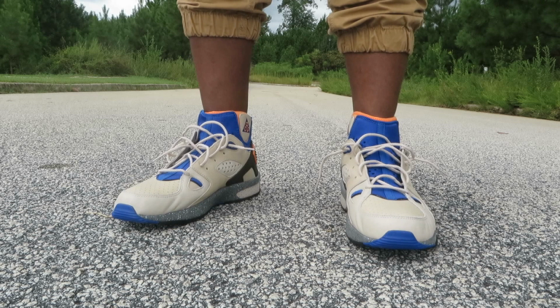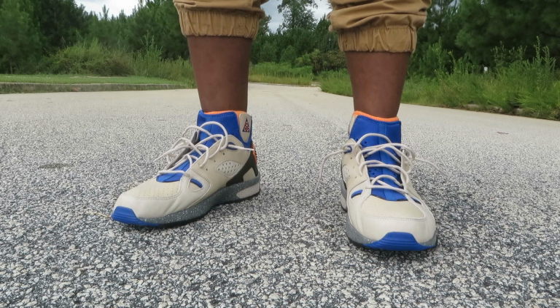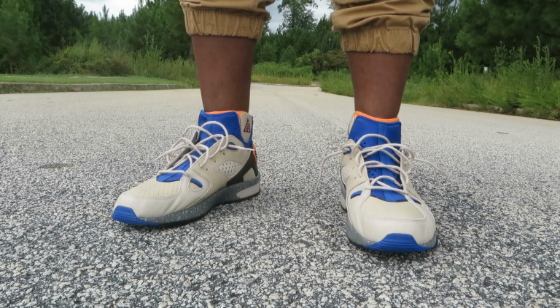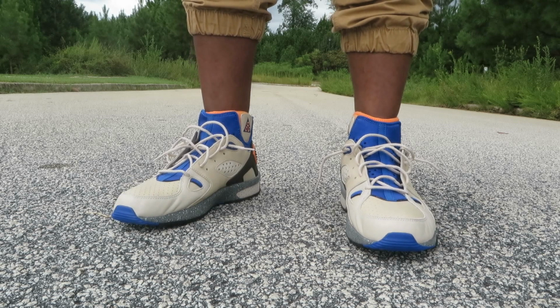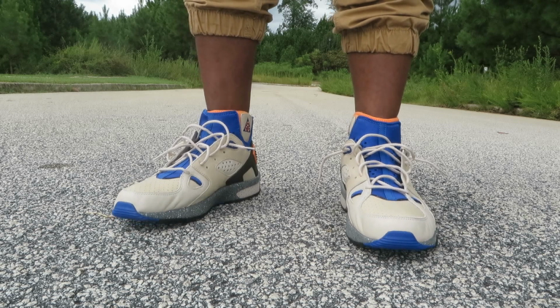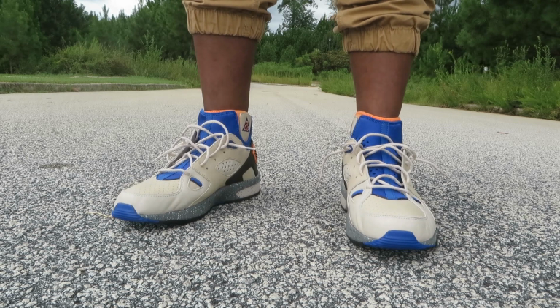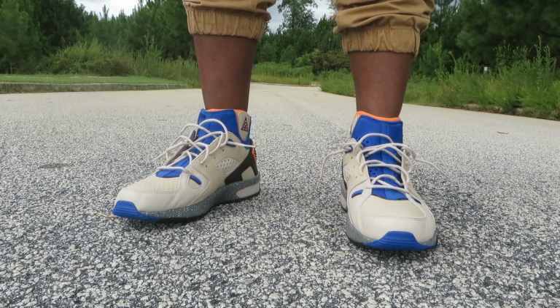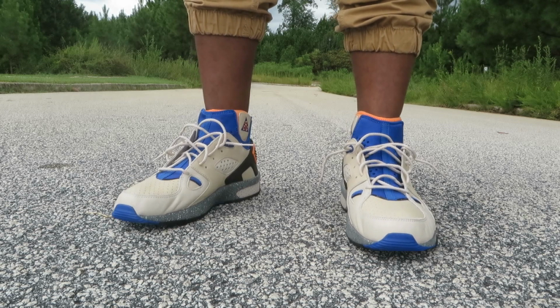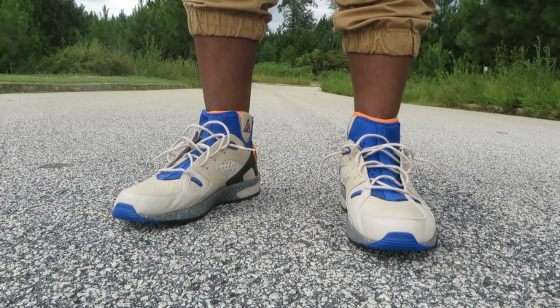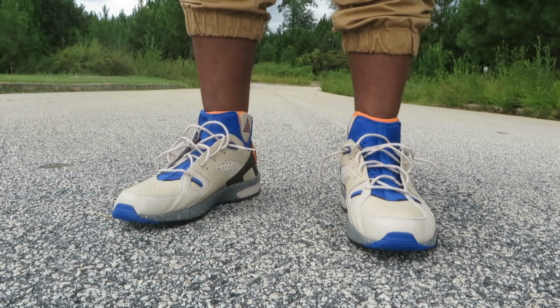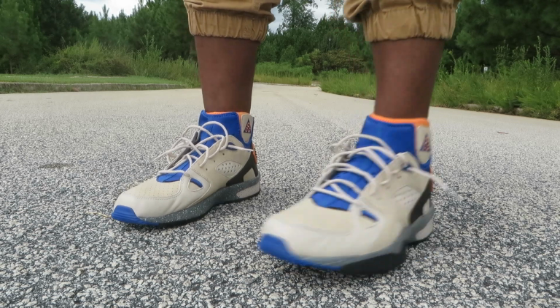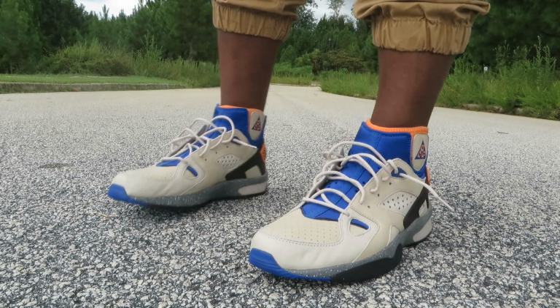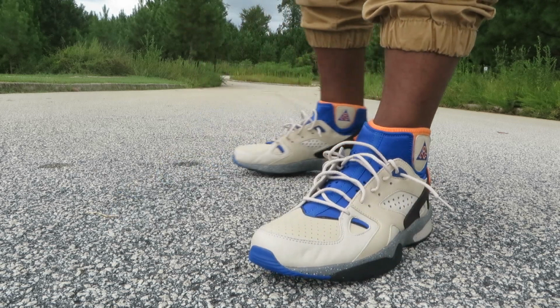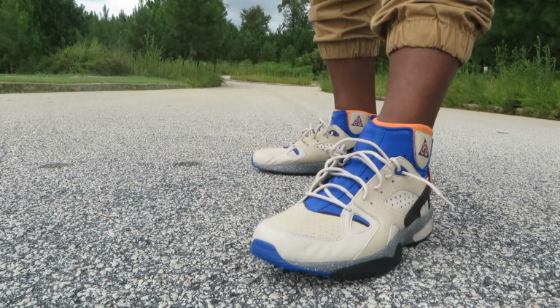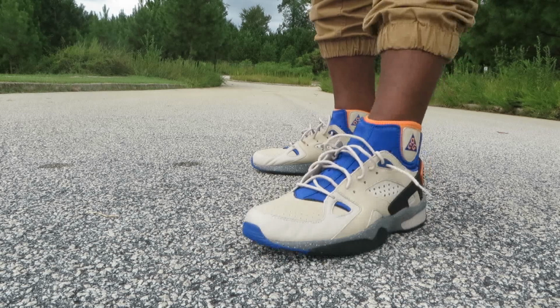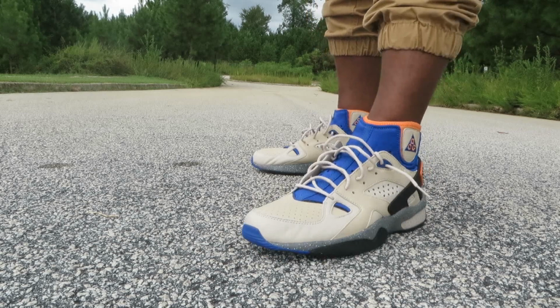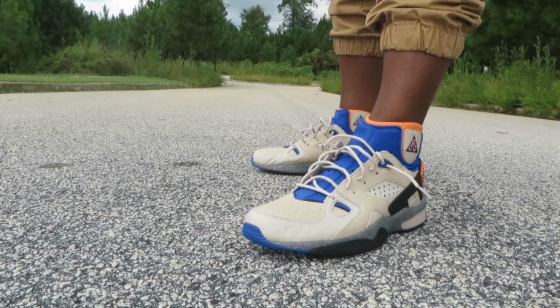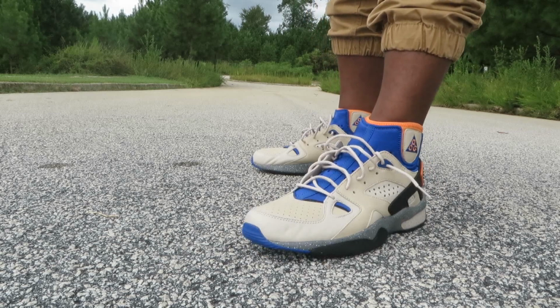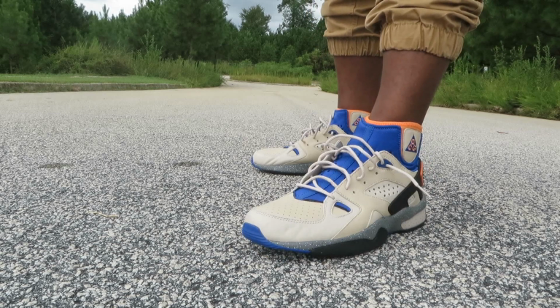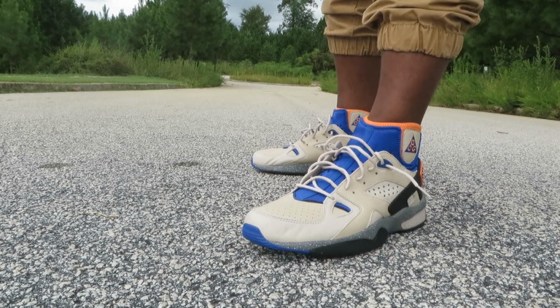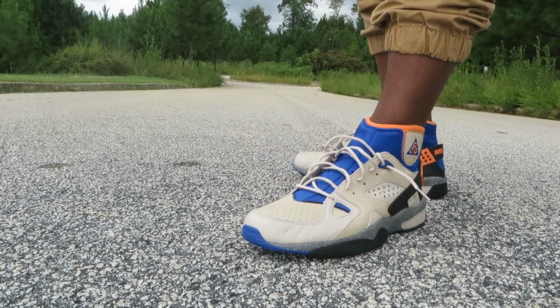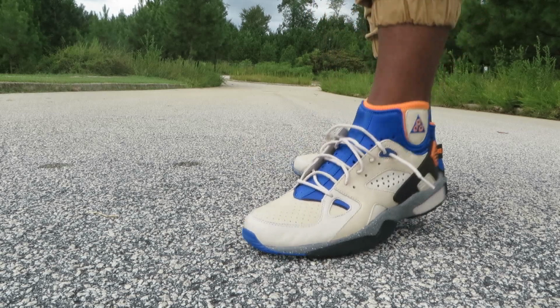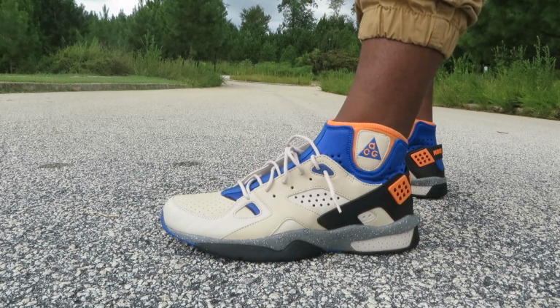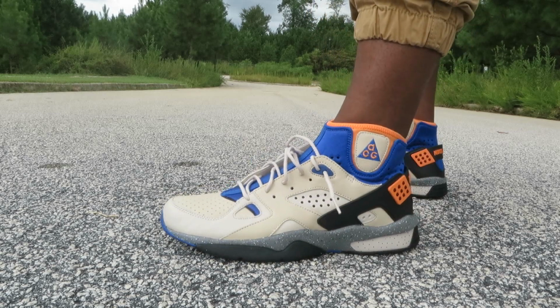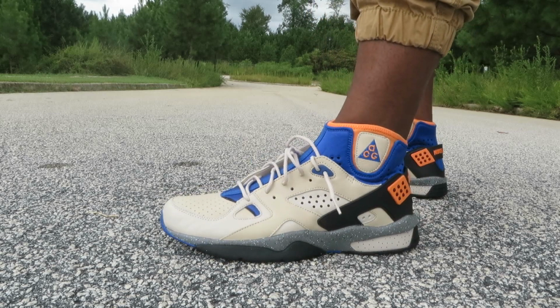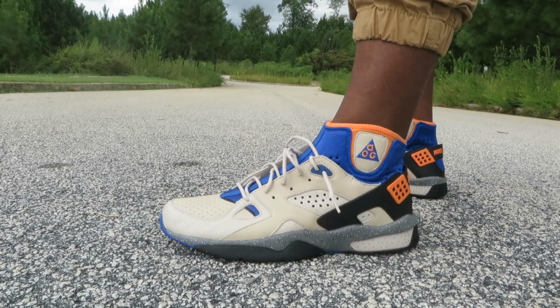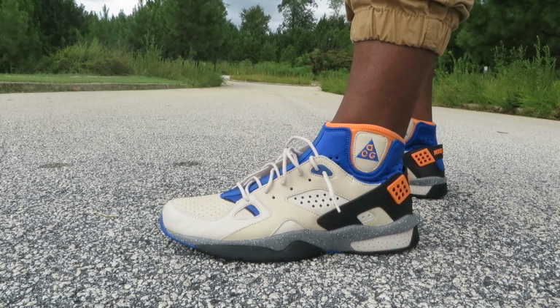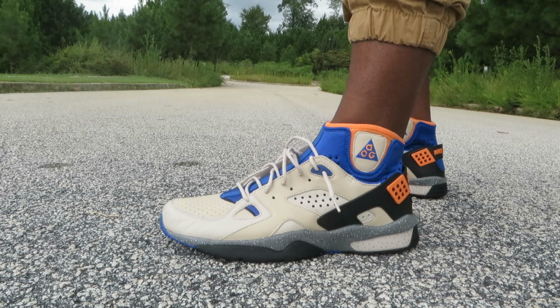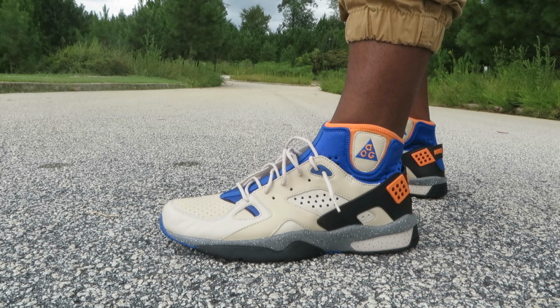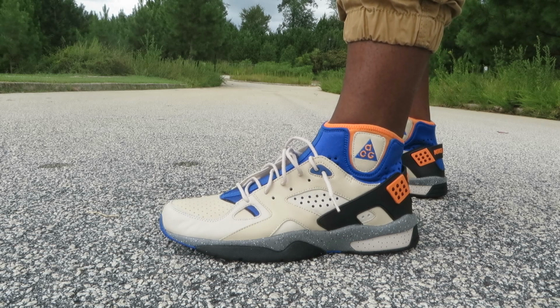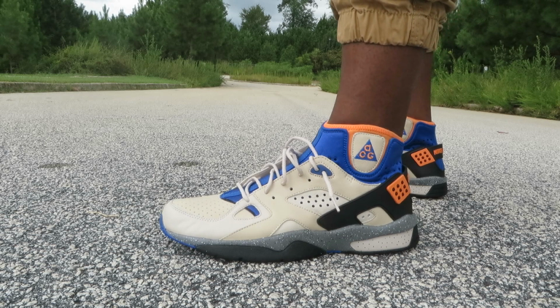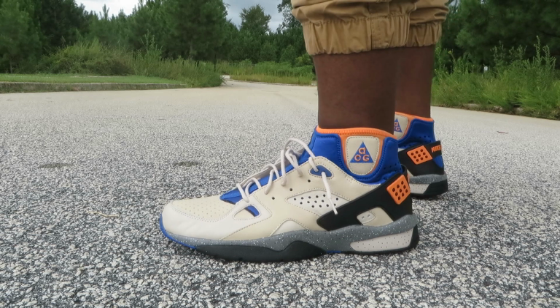These shoes actually run true to size. I went half a size up and they're a little bit too big — I have to put some socks on with them so they're not almost flopping off my feet. So if you get a pair of these, go true to size, and you might even be able to get away with half a size down.